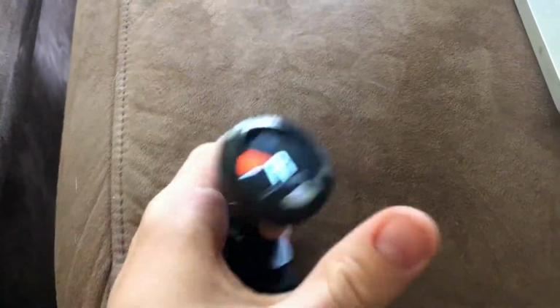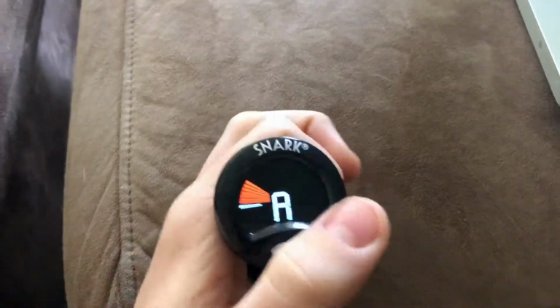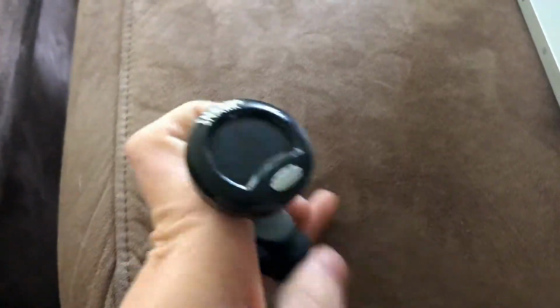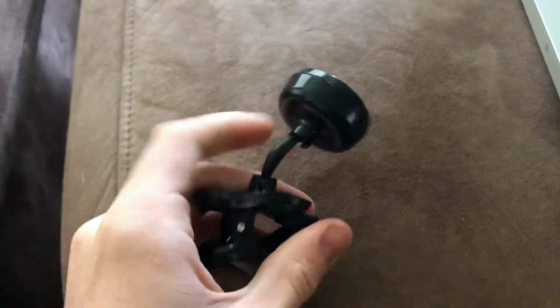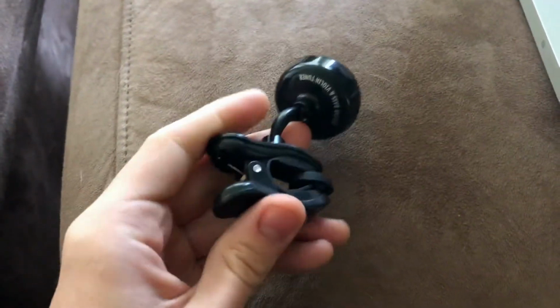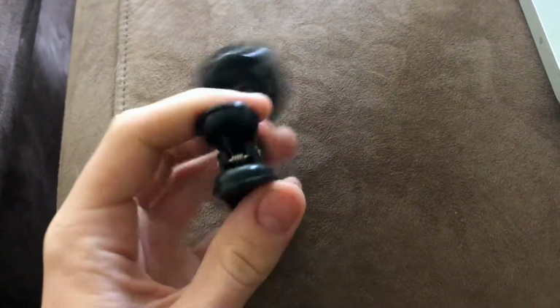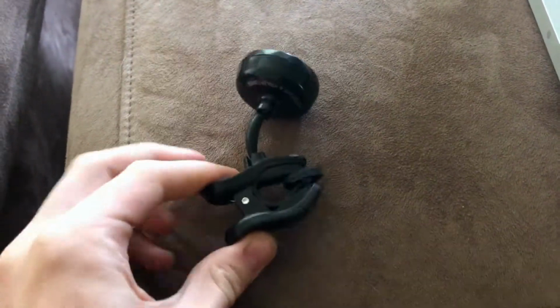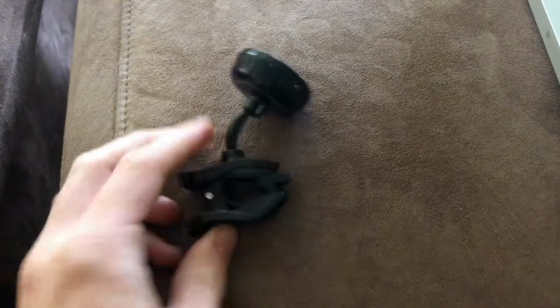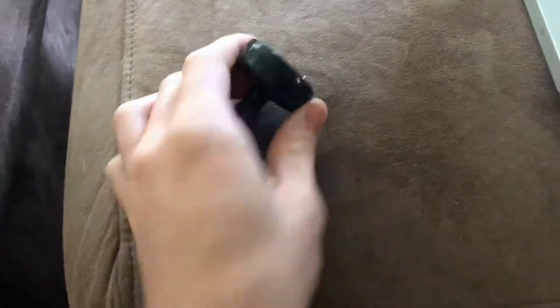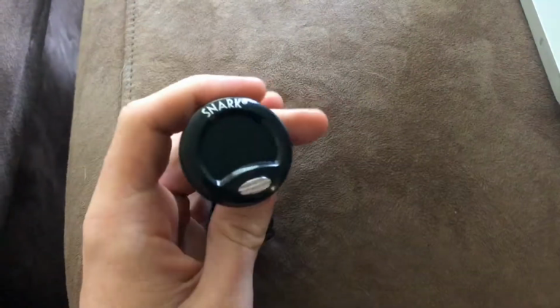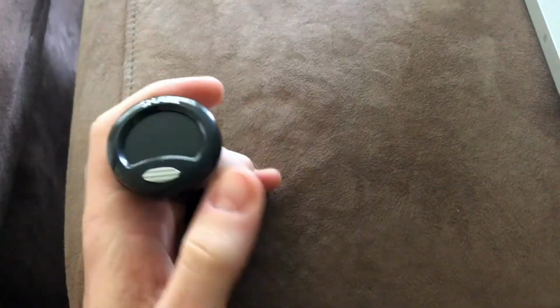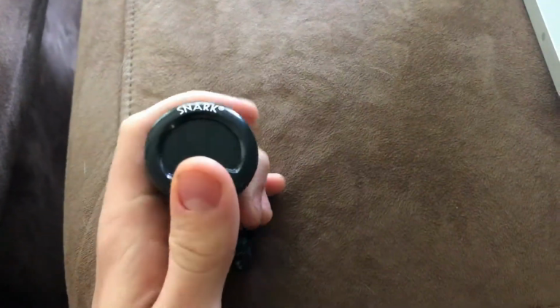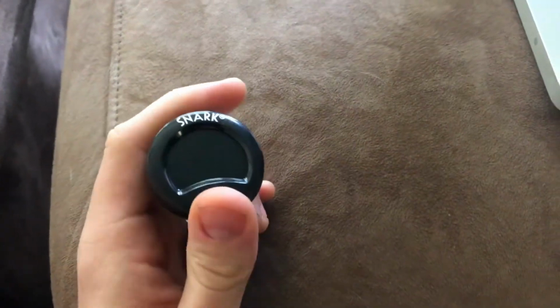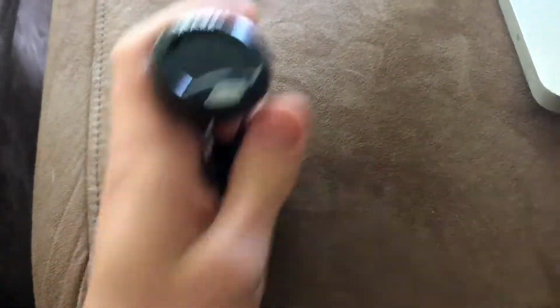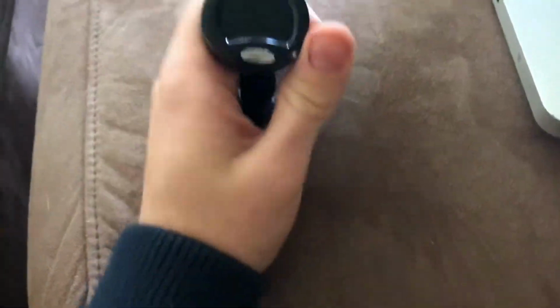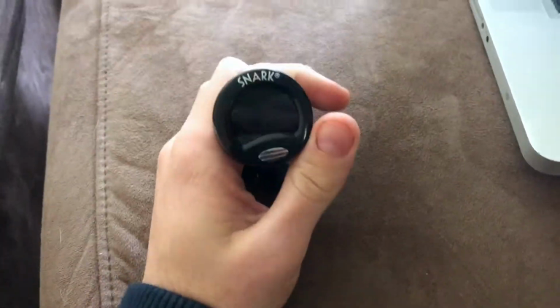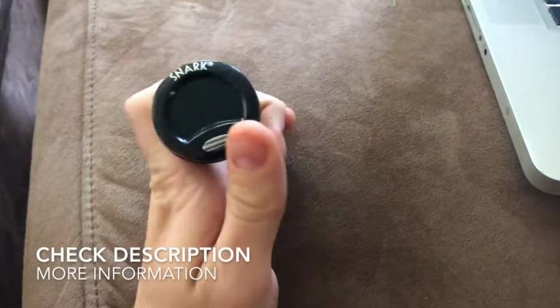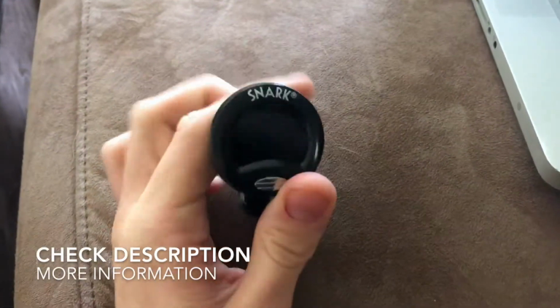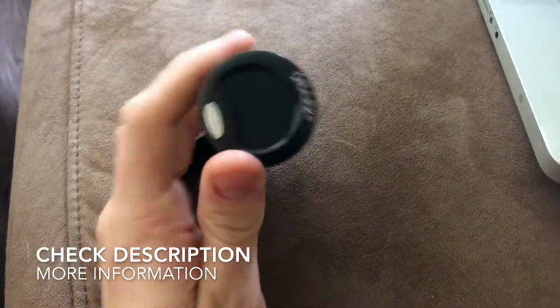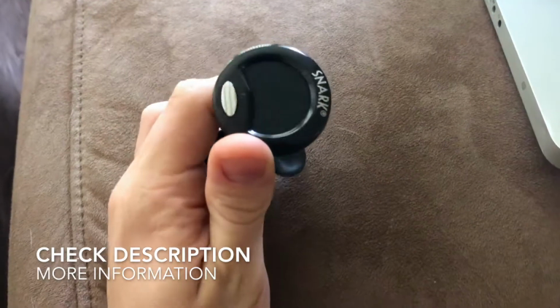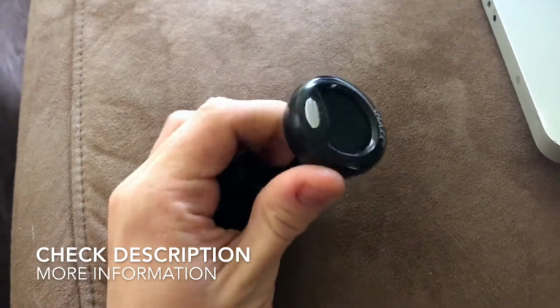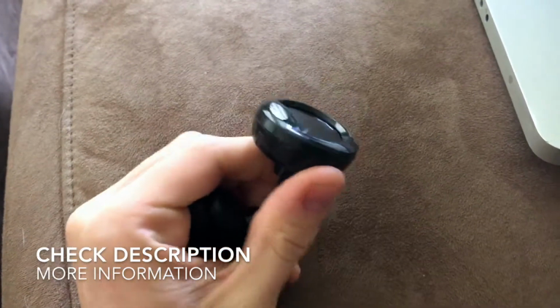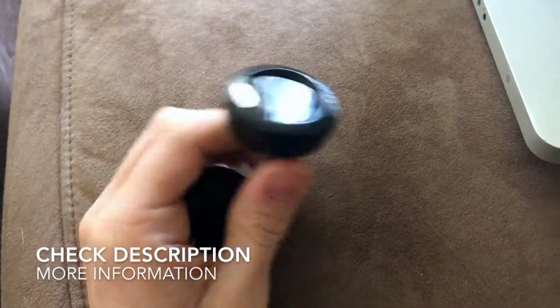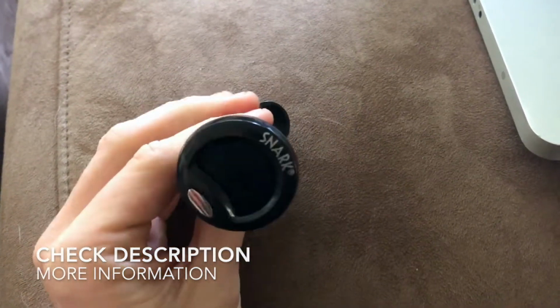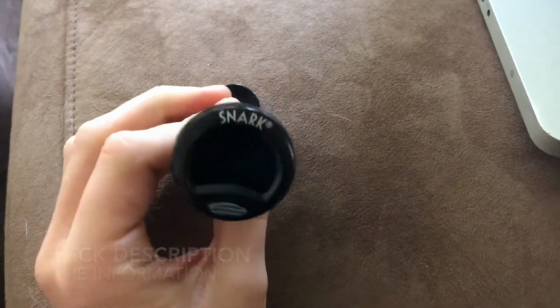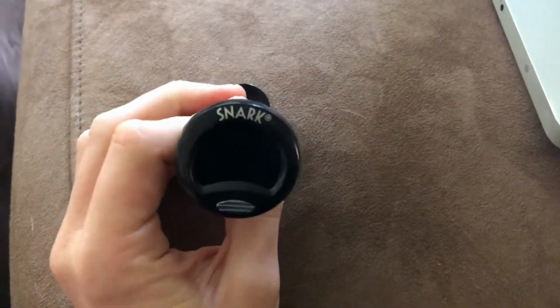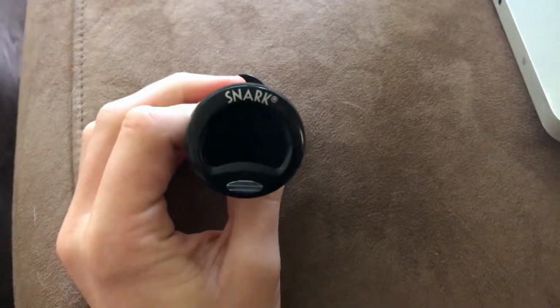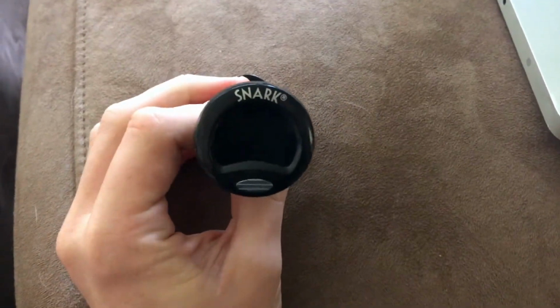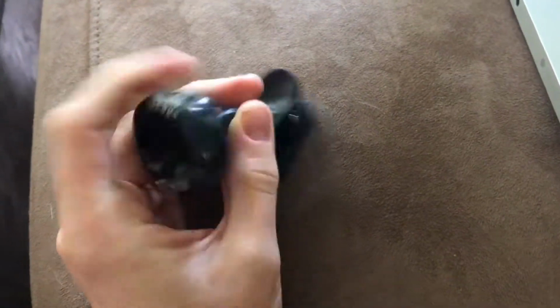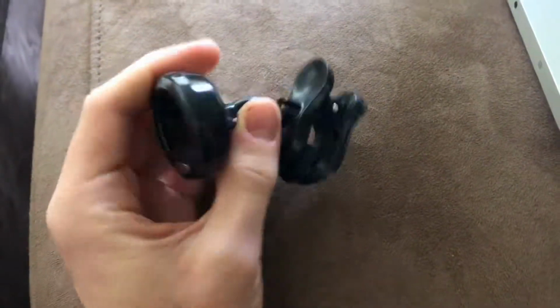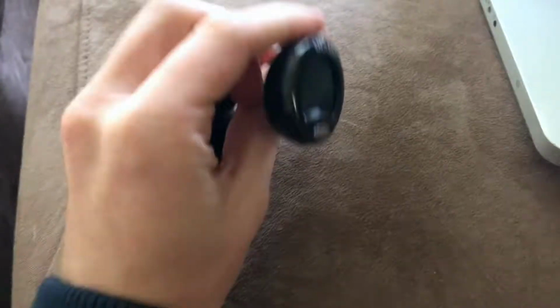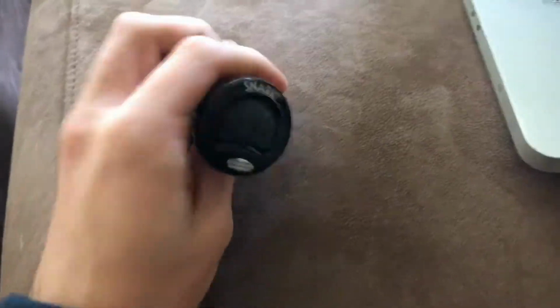This thing is awesome and very cheap. I actually have three of these now that I keep laying around the house. So if you're looking for a good, portable, cheap tuner, I definitely recommend the Snark clip-on. All right guys, take it easy.